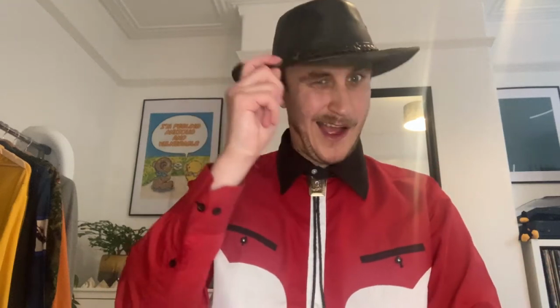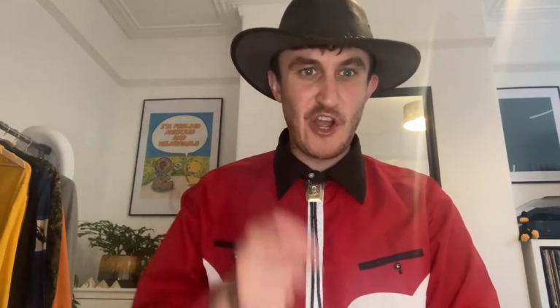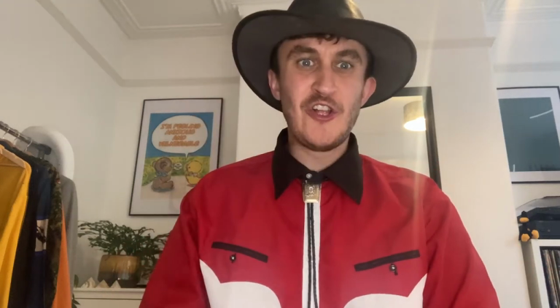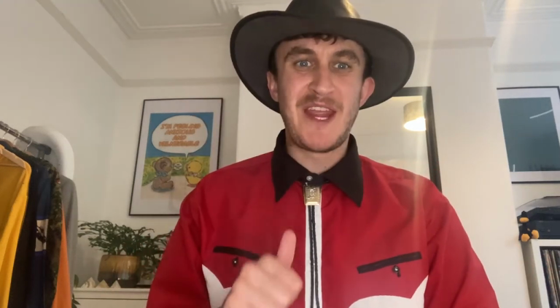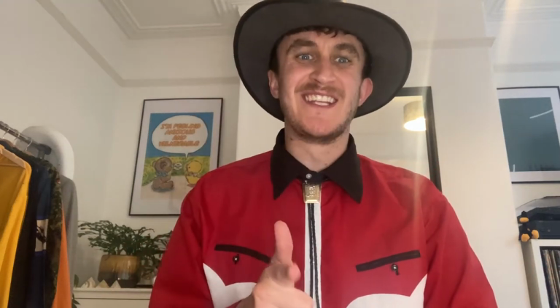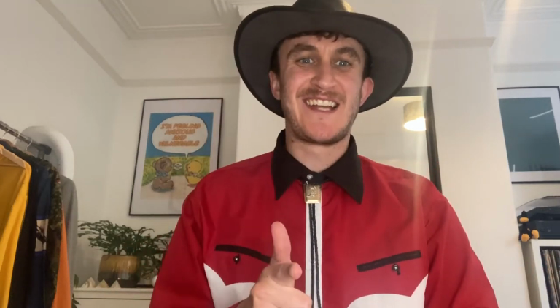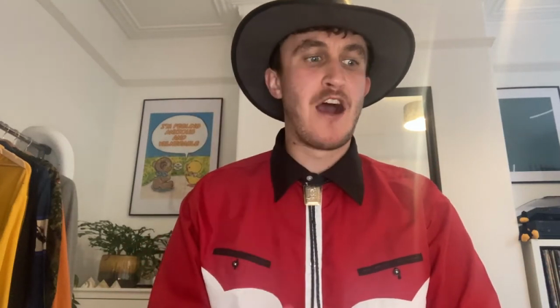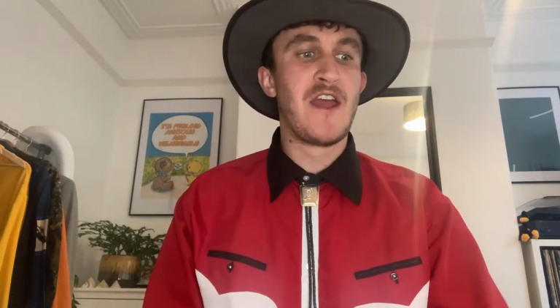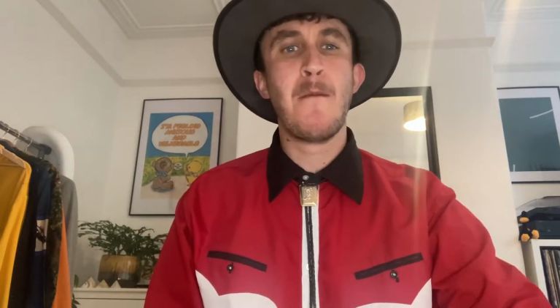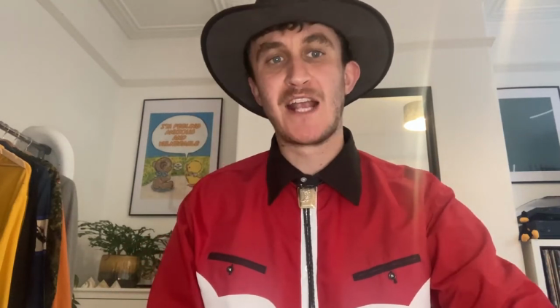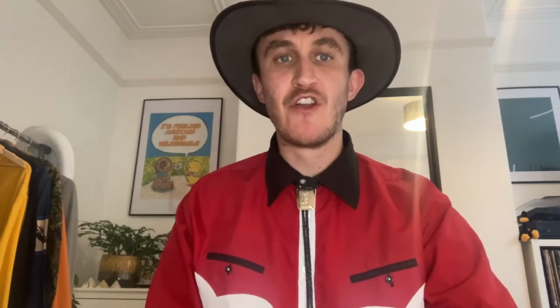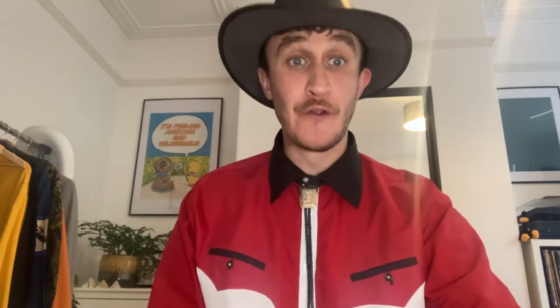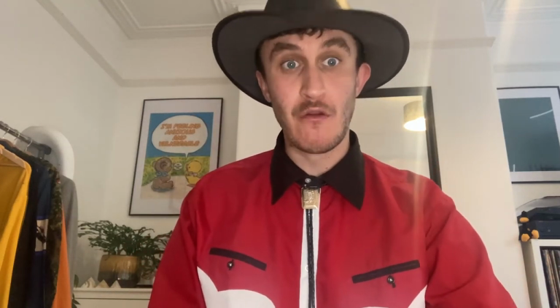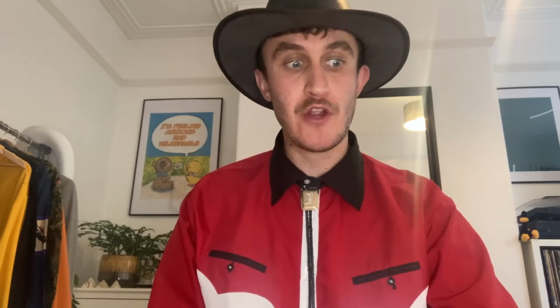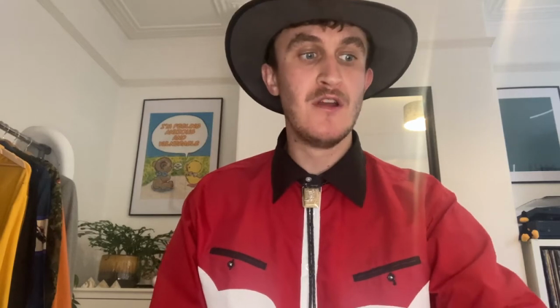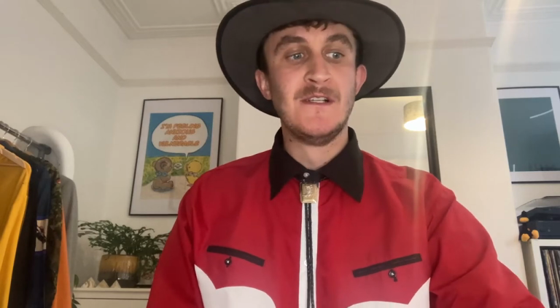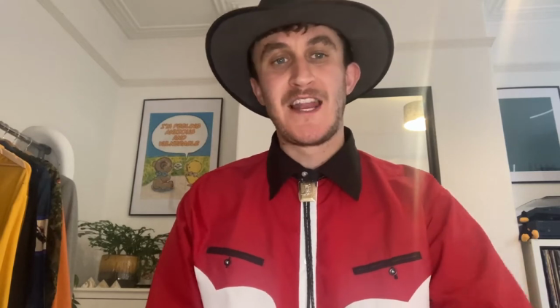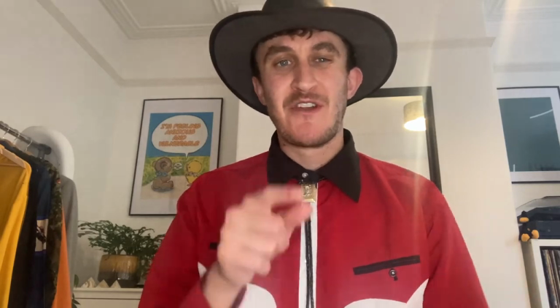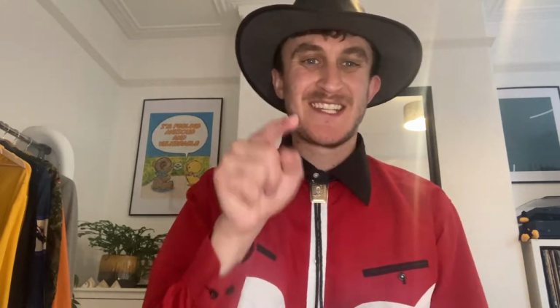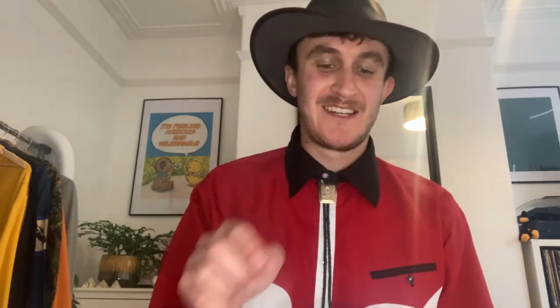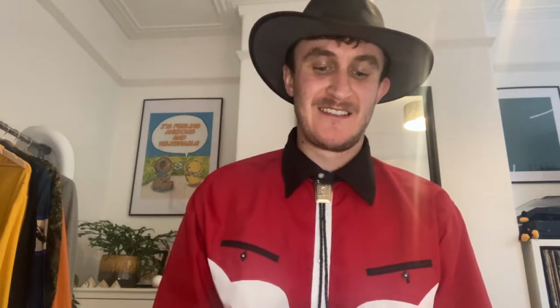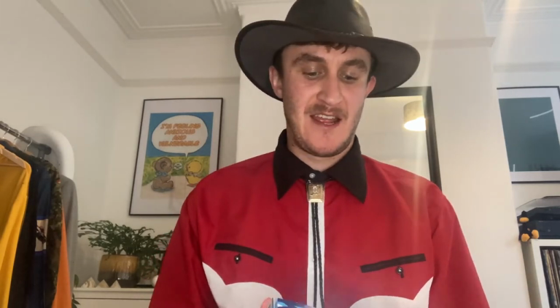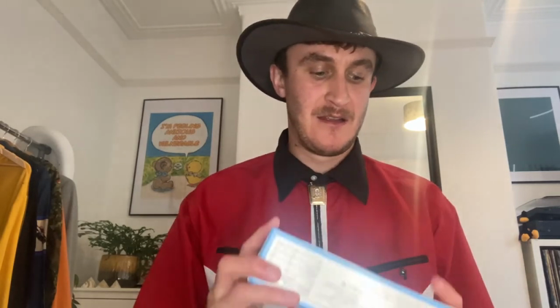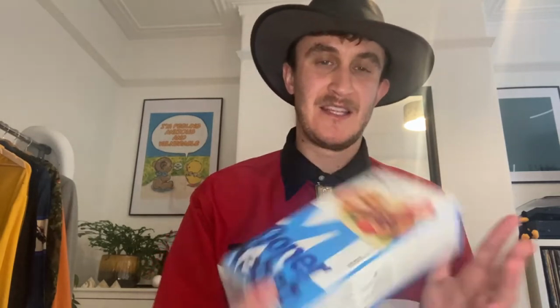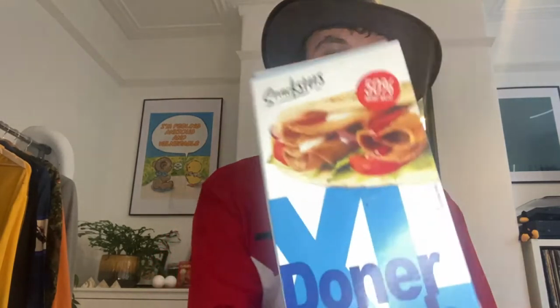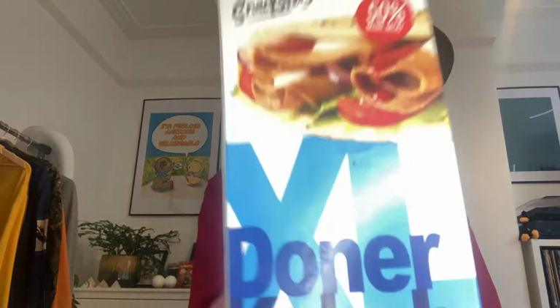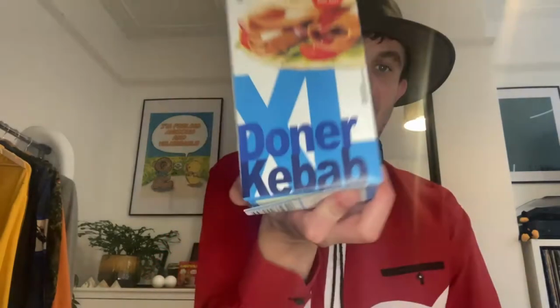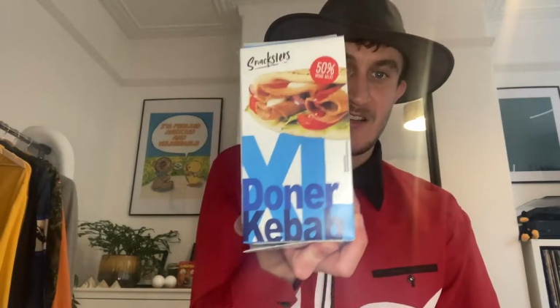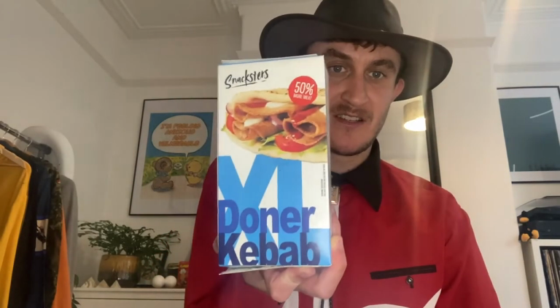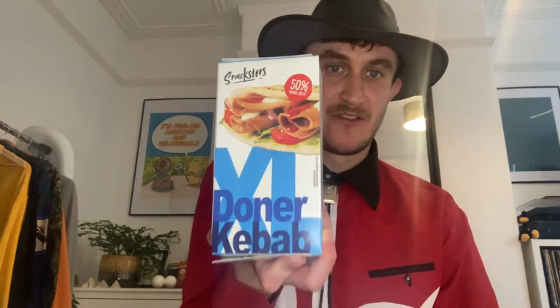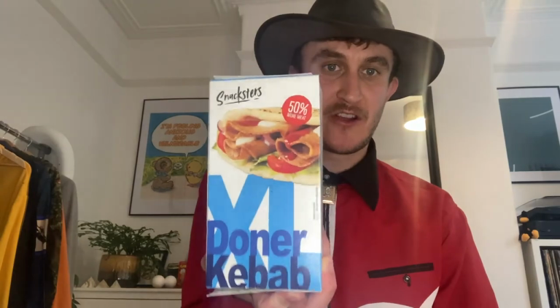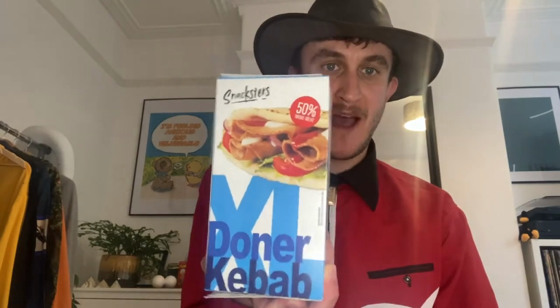Howdy all, it's me, the Snack Egg Cowboy here, back with another food review, and I'm doing another Snacksters today. This time it's the Snacksters Donner Kebab.